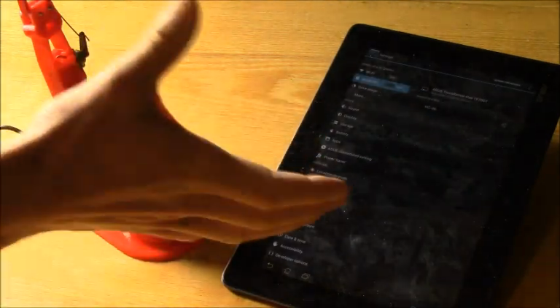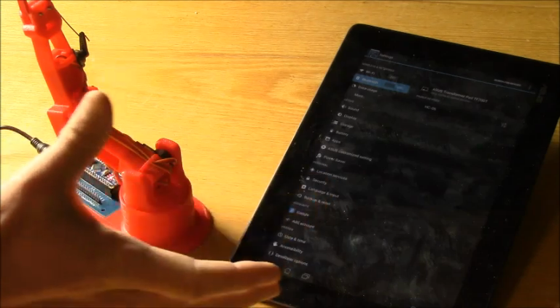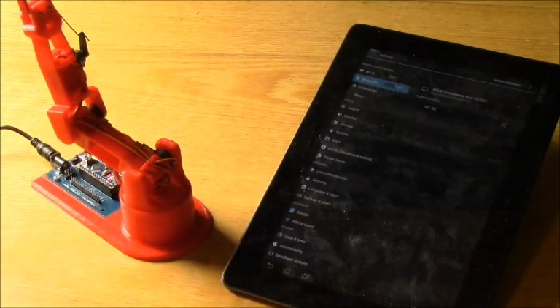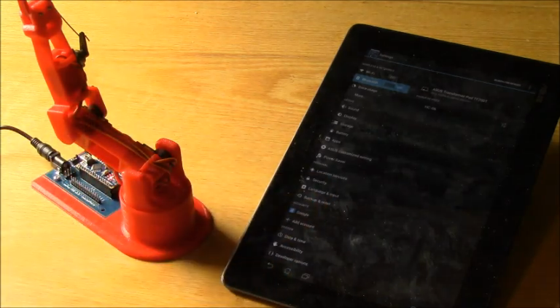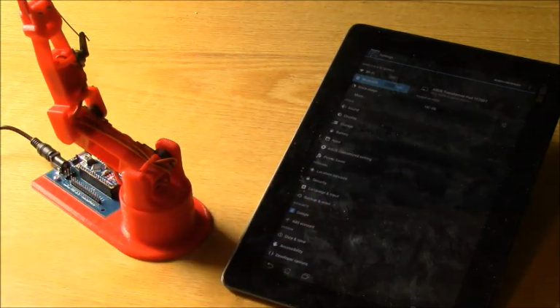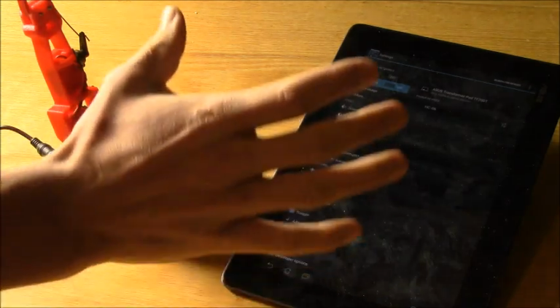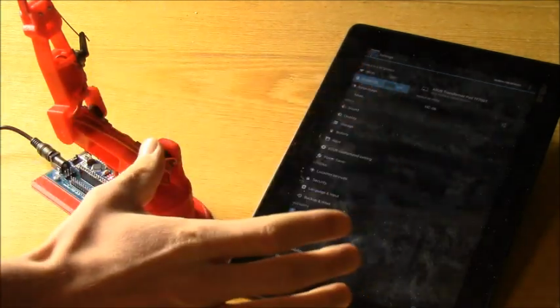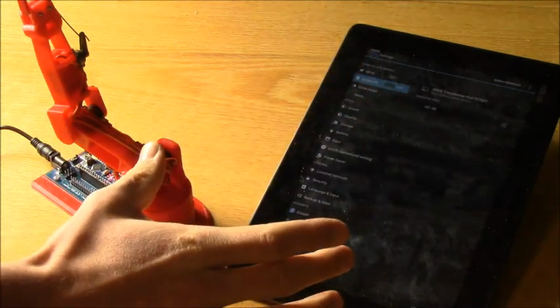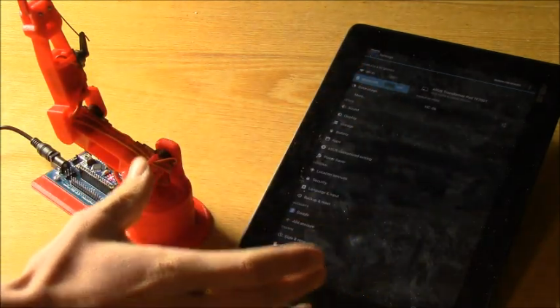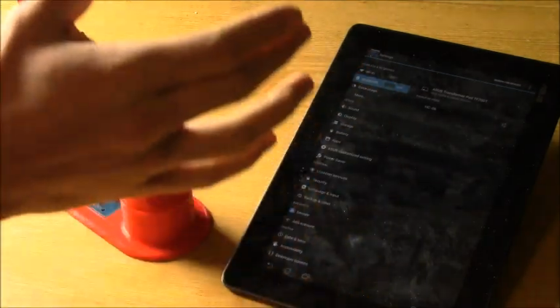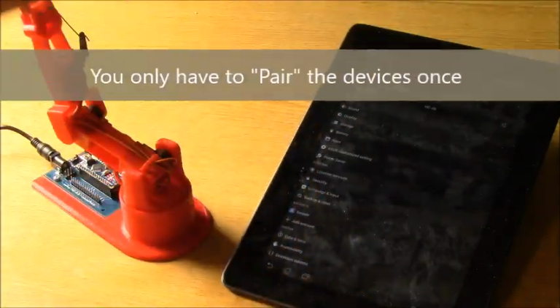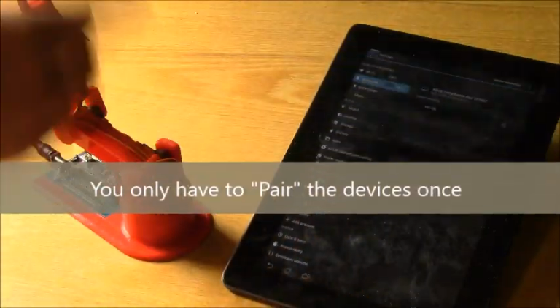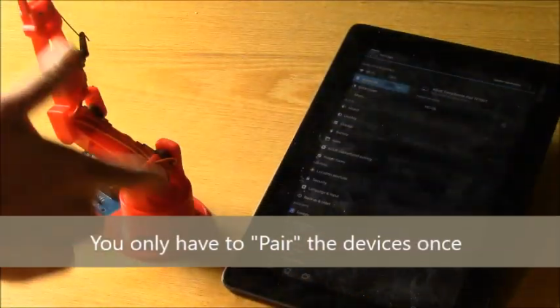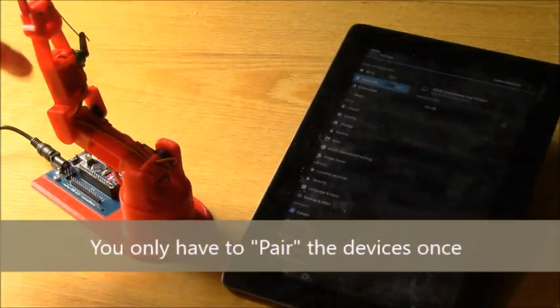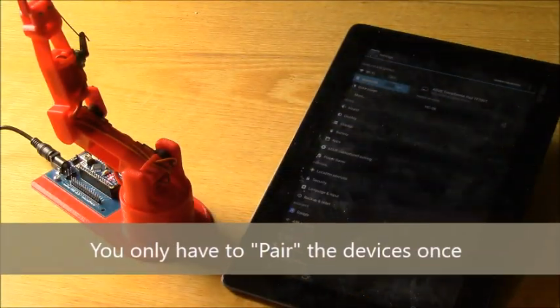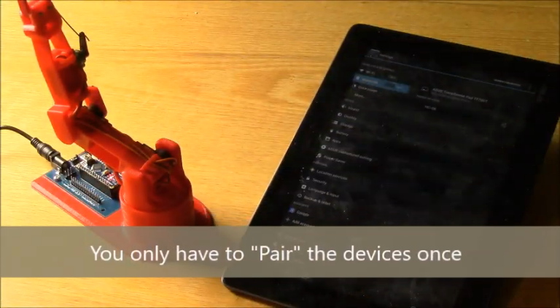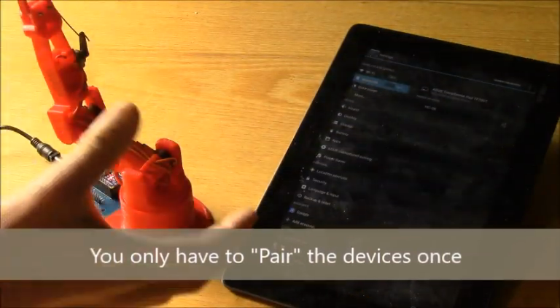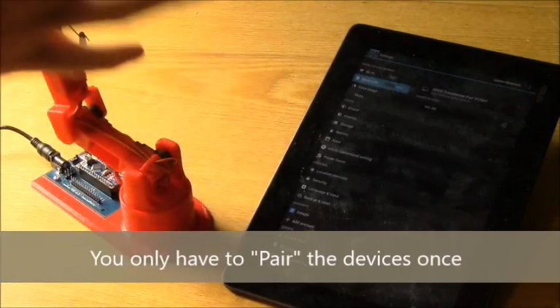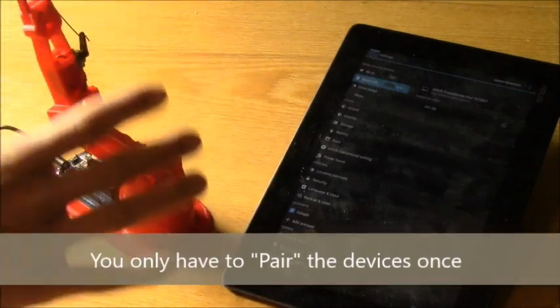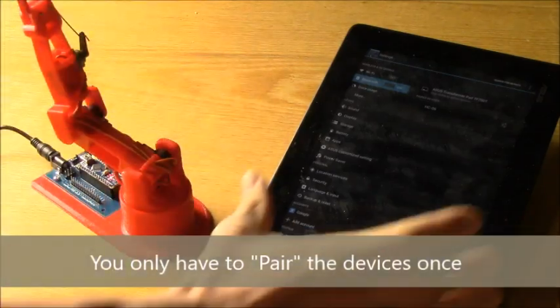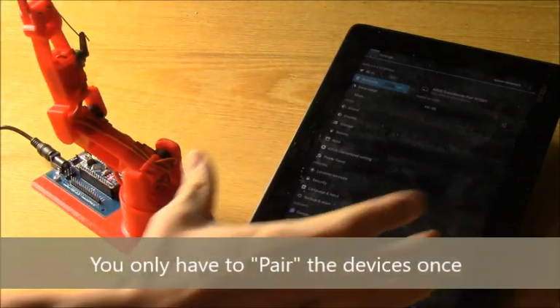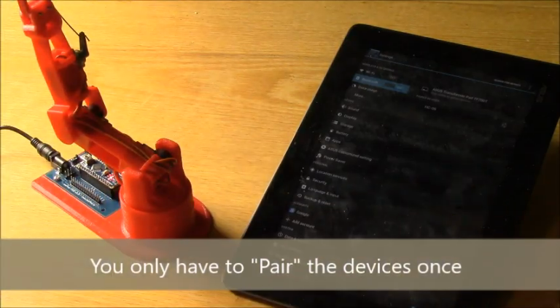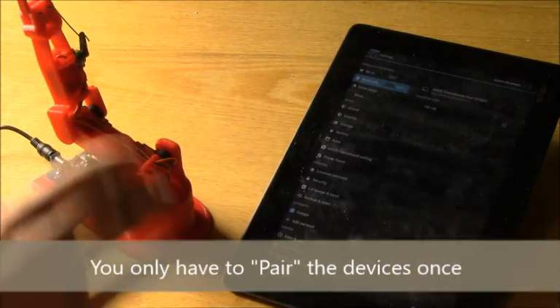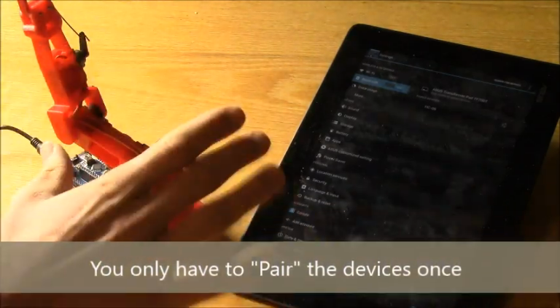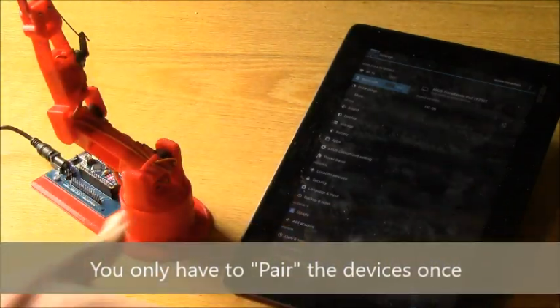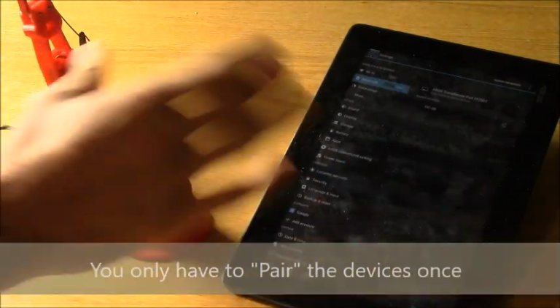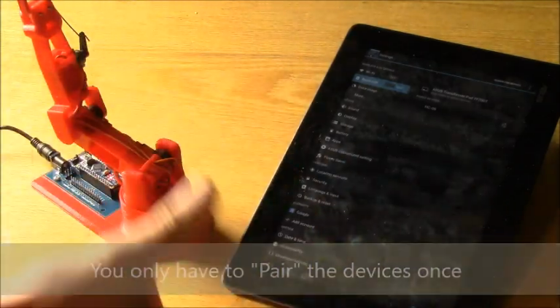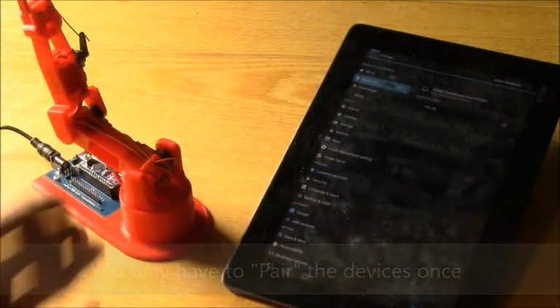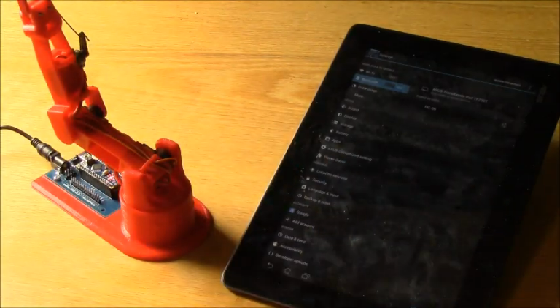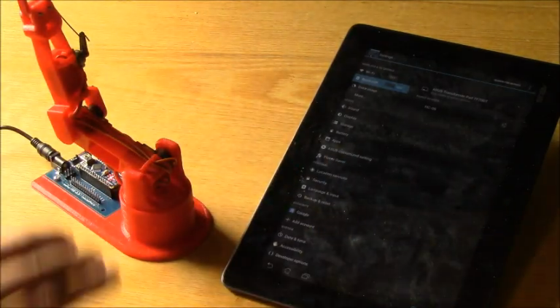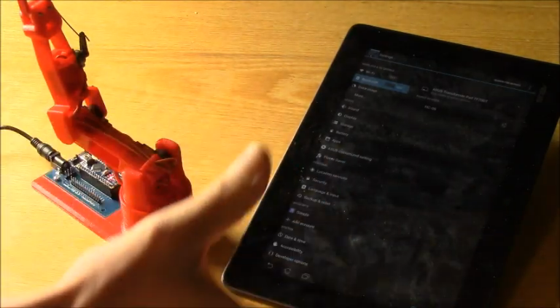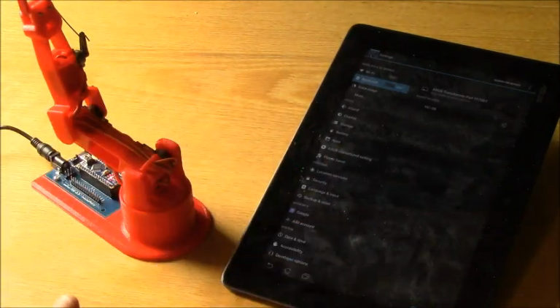Now we're paired, which means that the Android device has the Bluetooth connected and stored in its memory so it knows its address and can actually connect to it through an app.